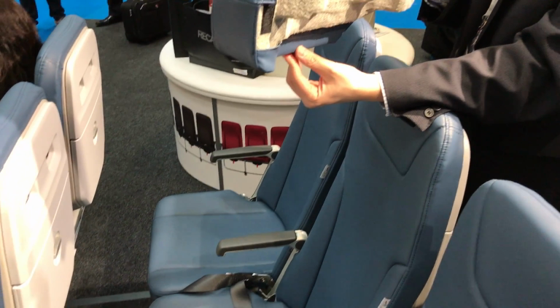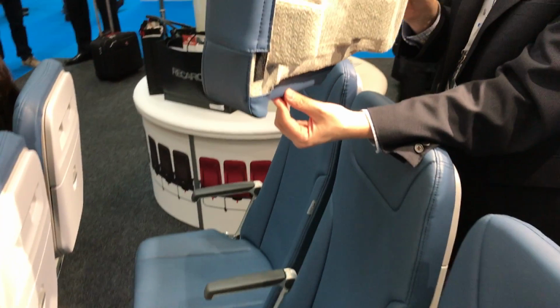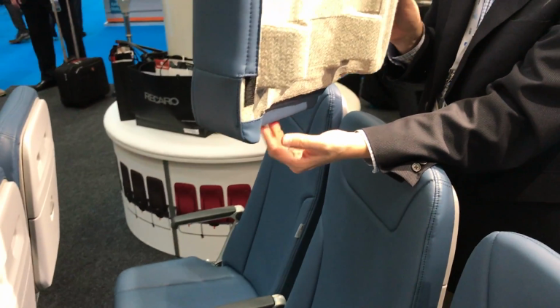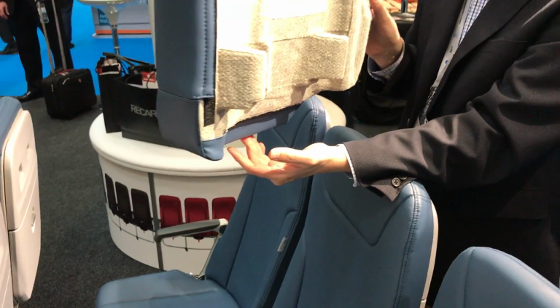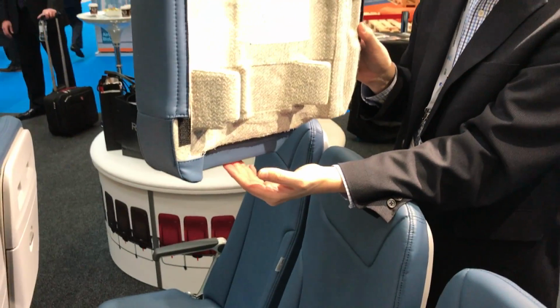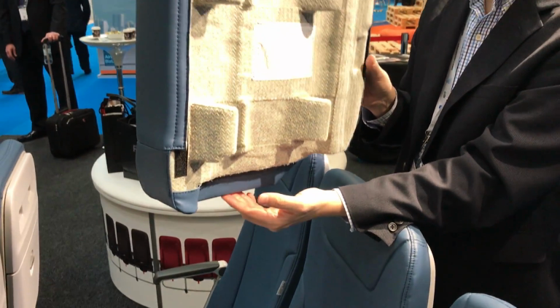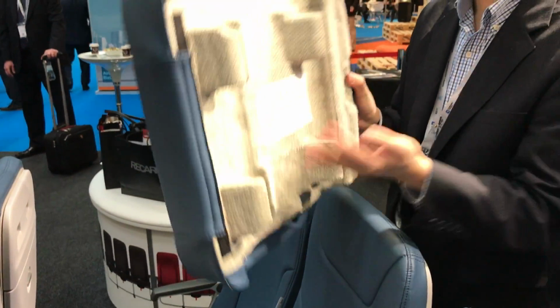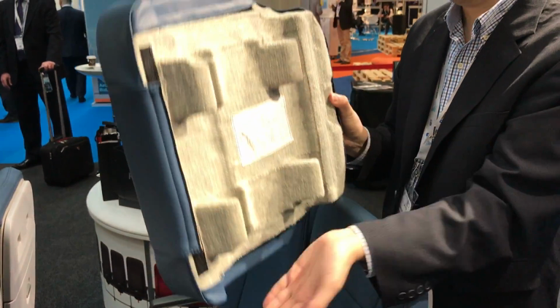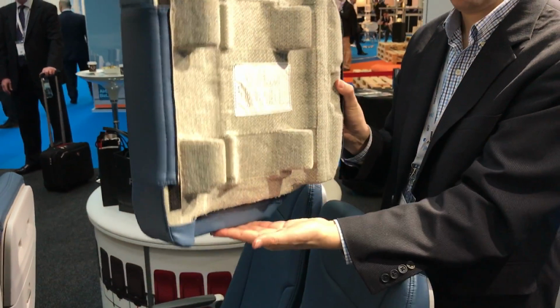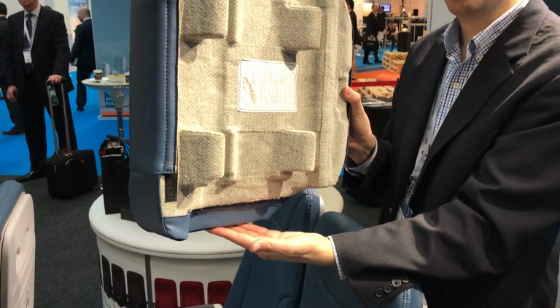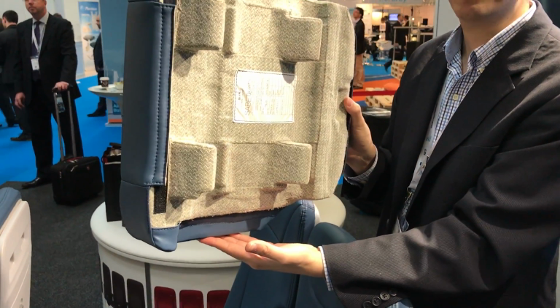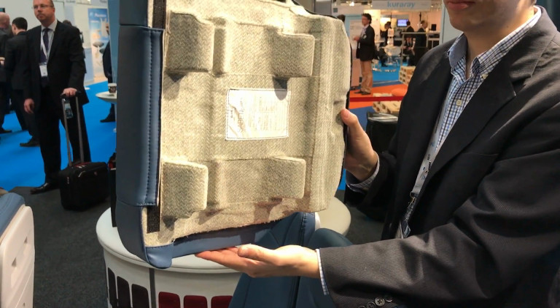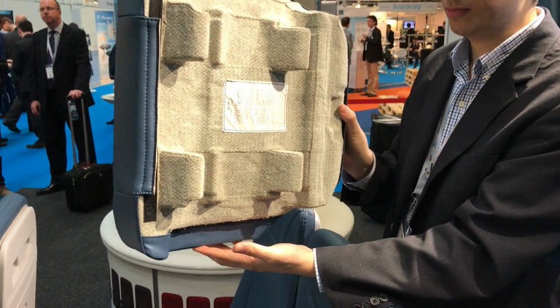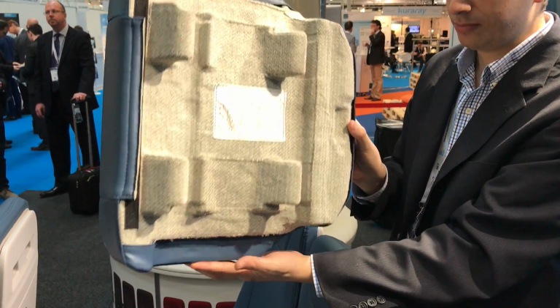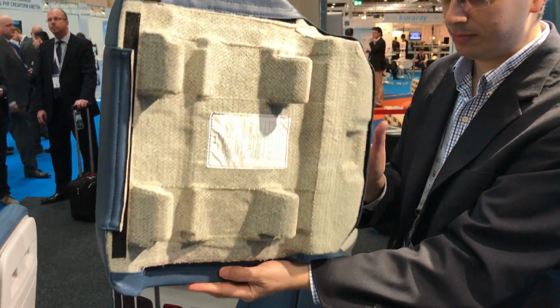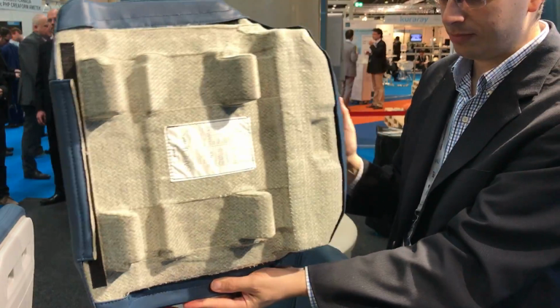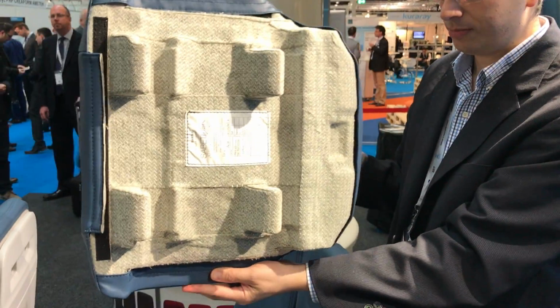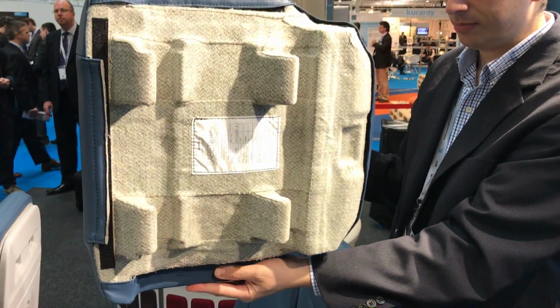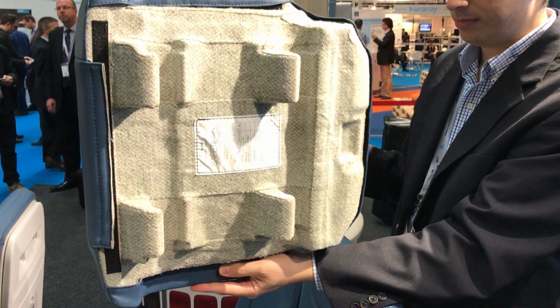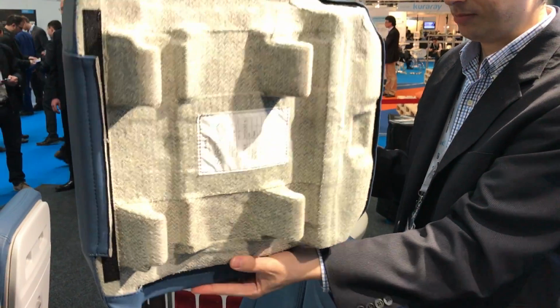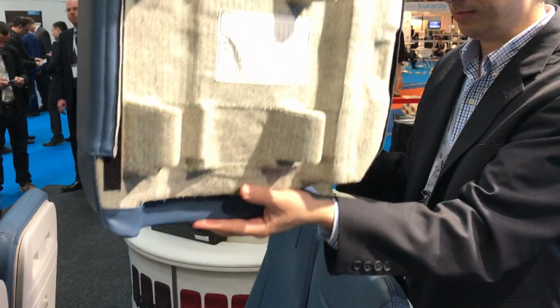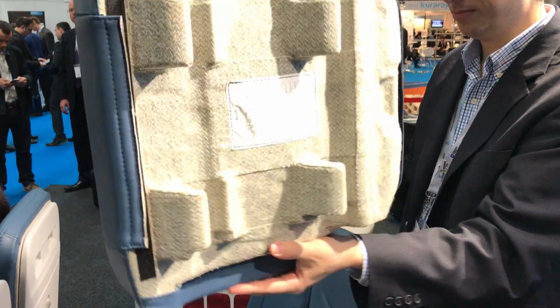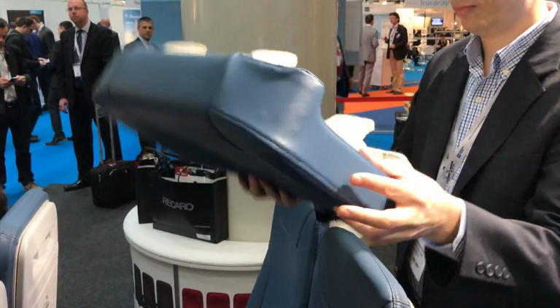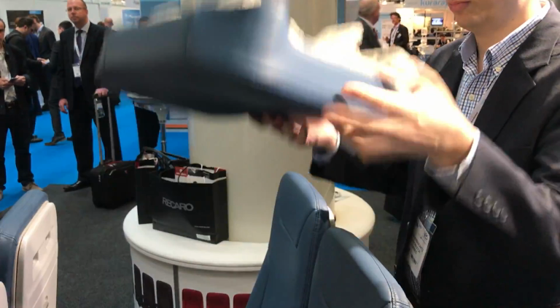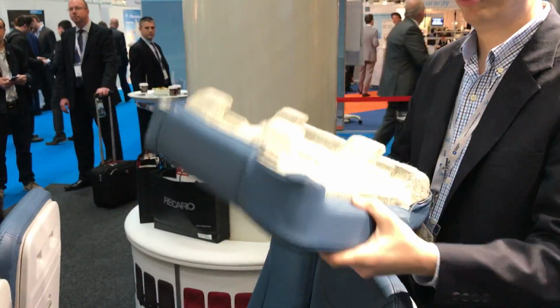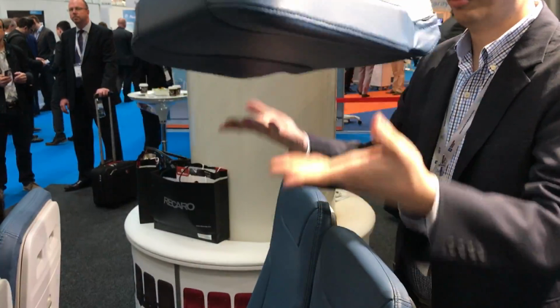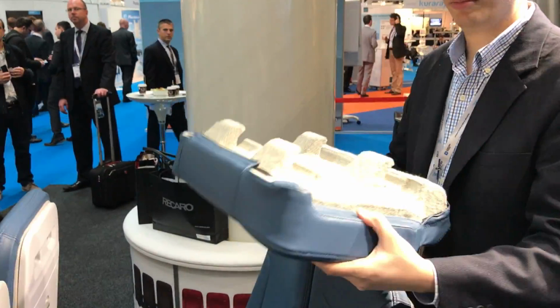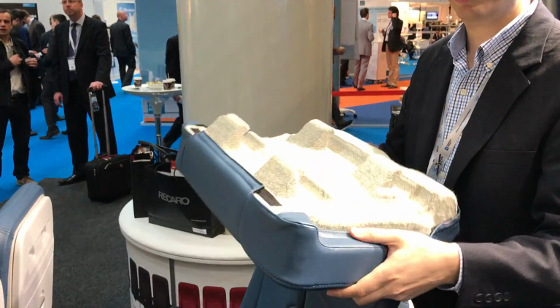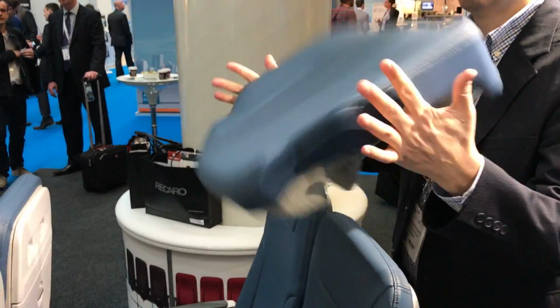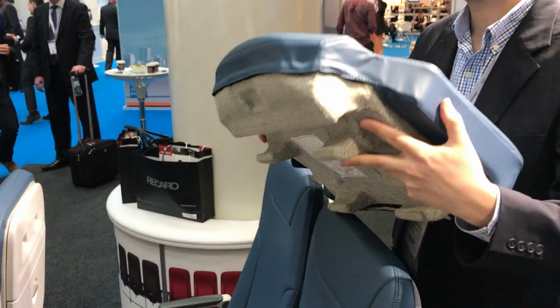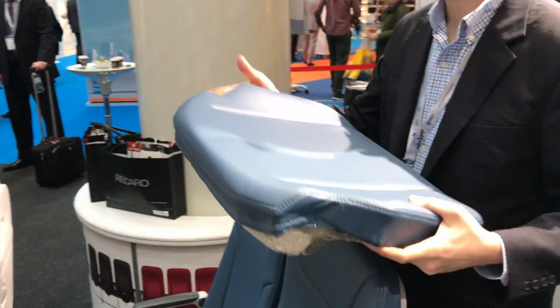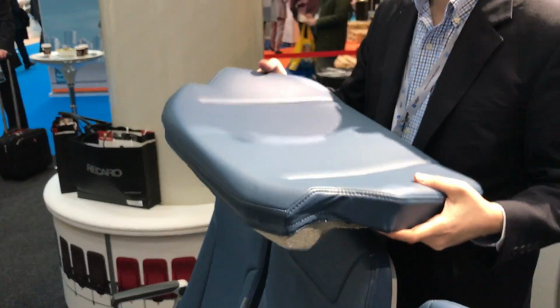Jason Rabinowitz here is holding the seat pad, made out of EPP. Look how light that is — I'm literally lifting it by a finger. That is insanely light.